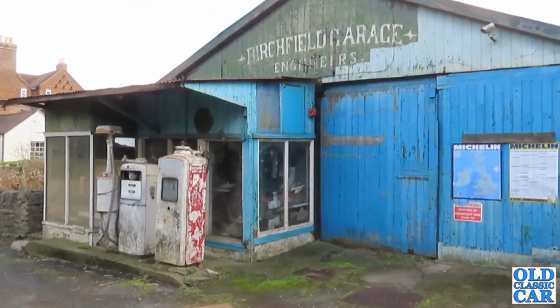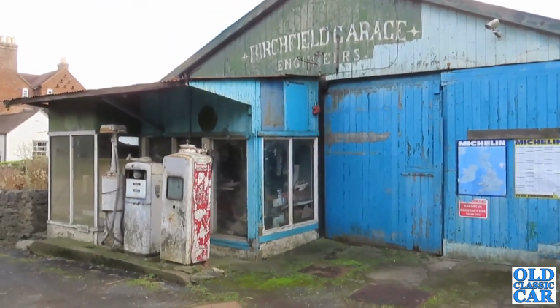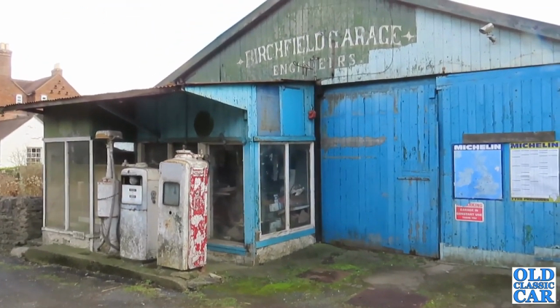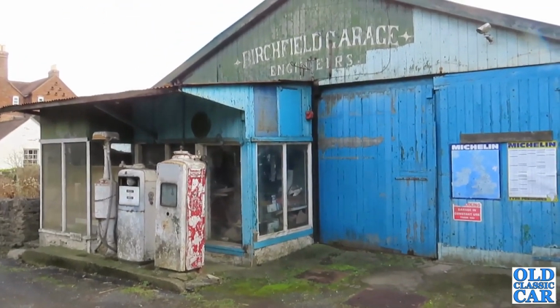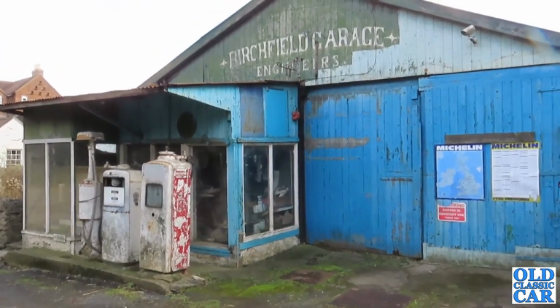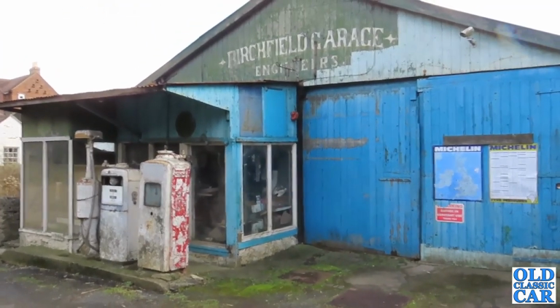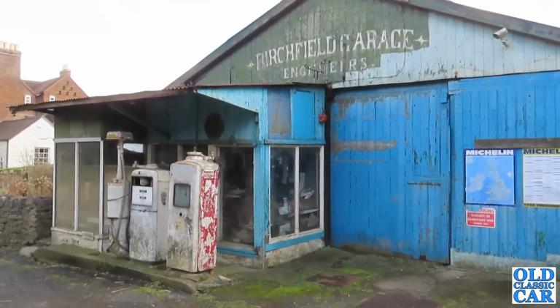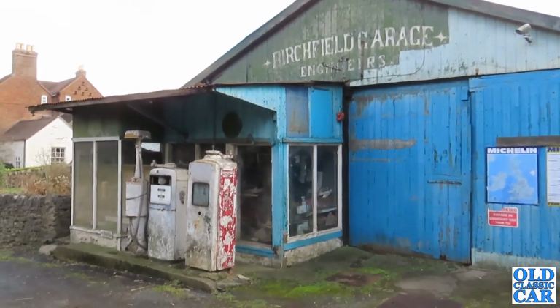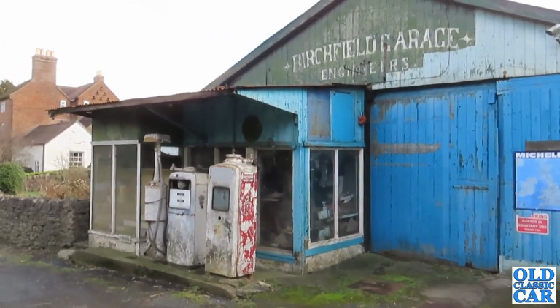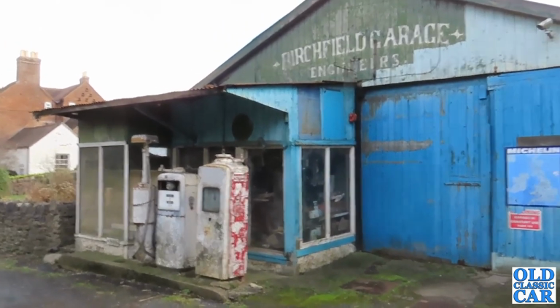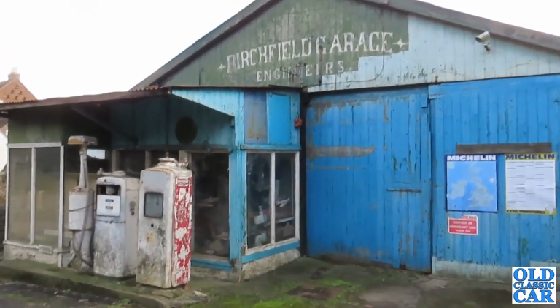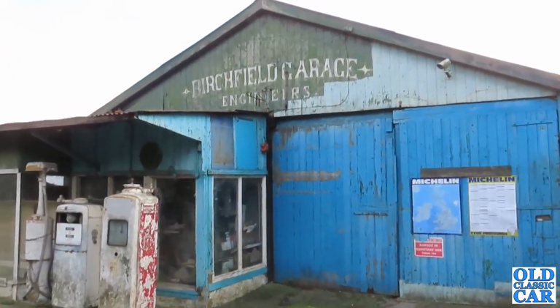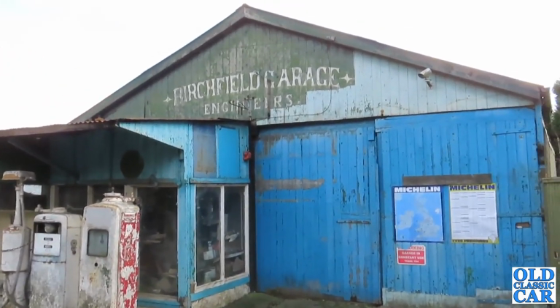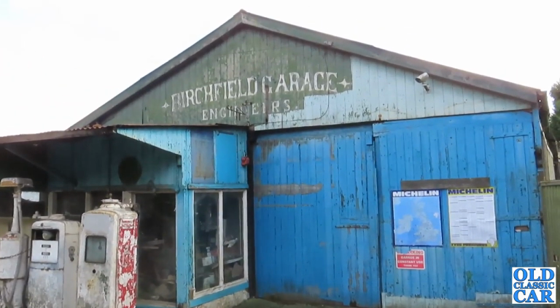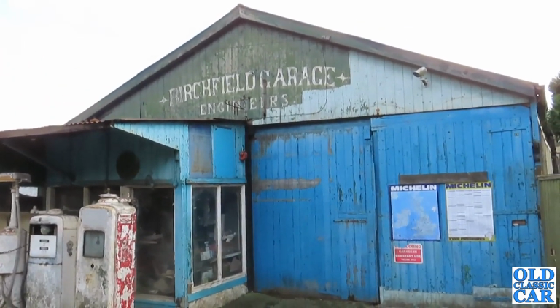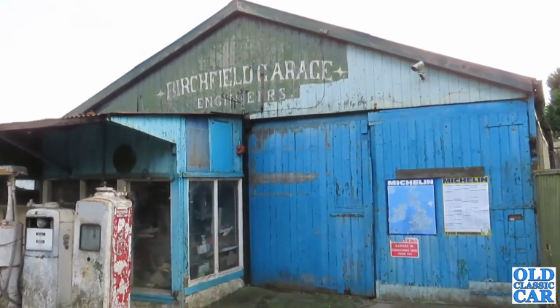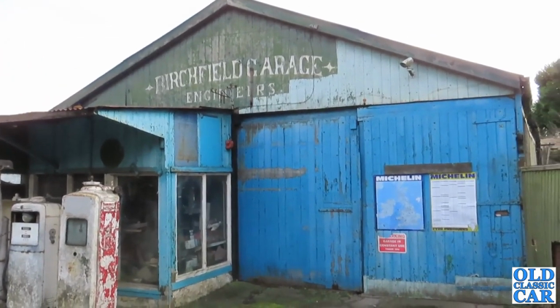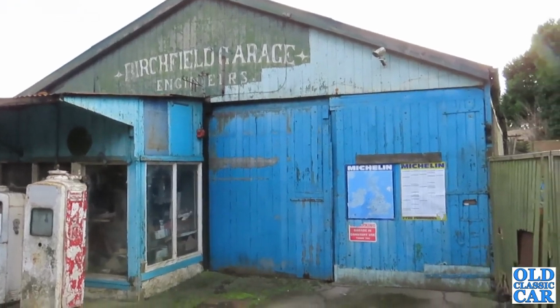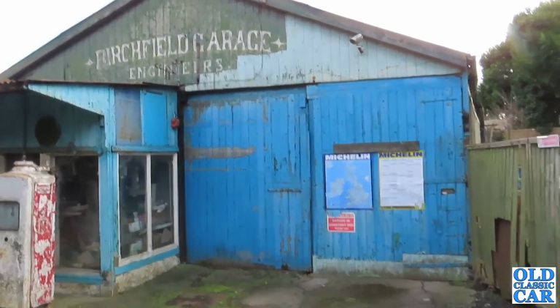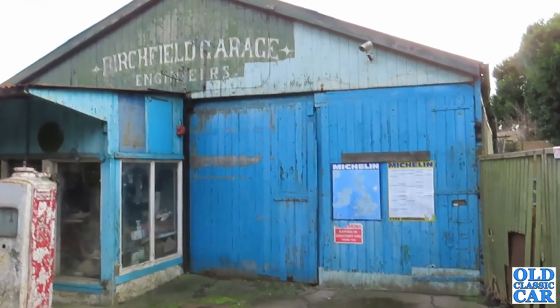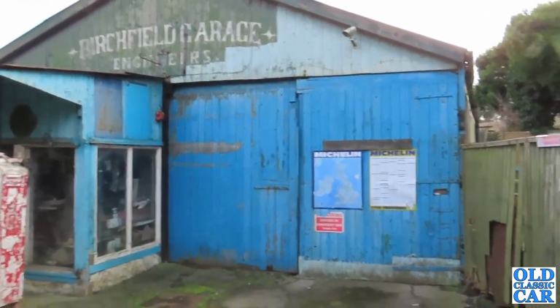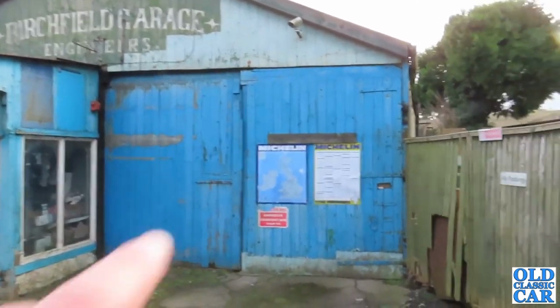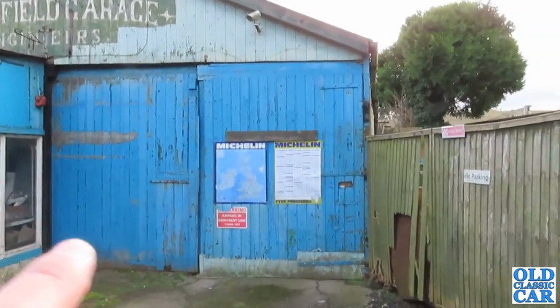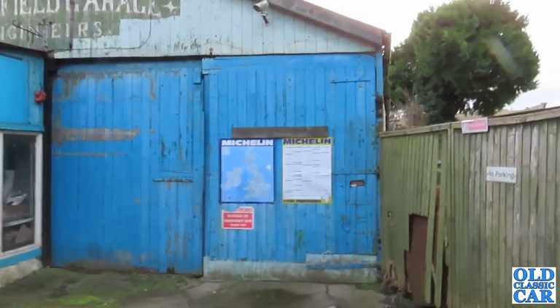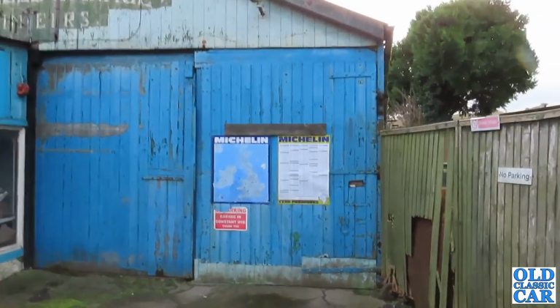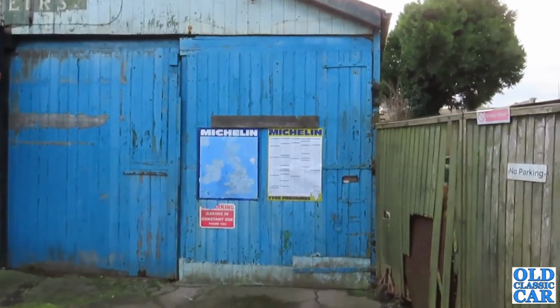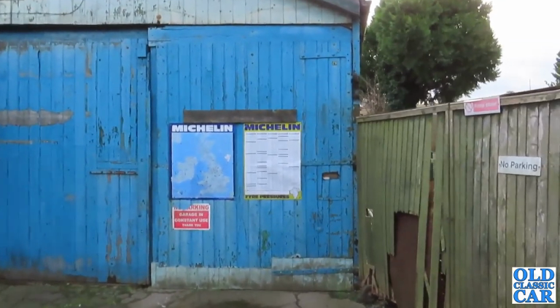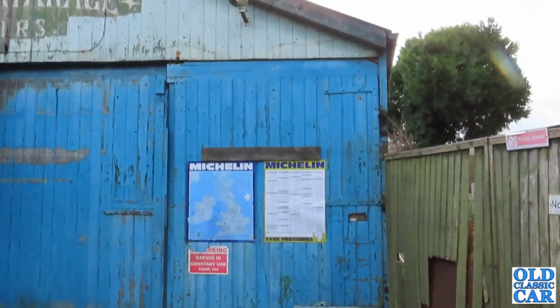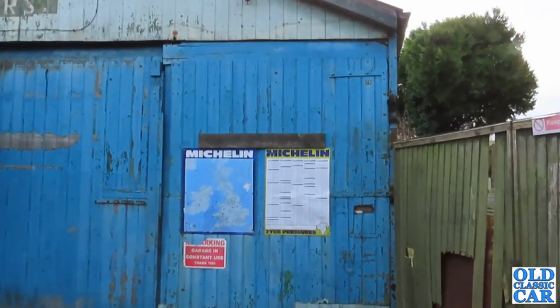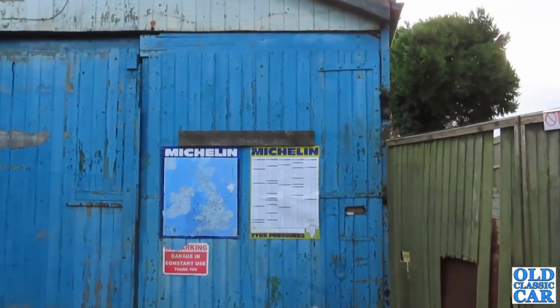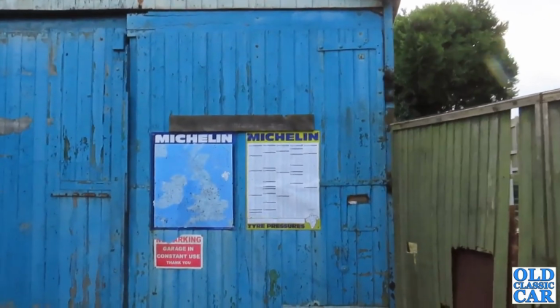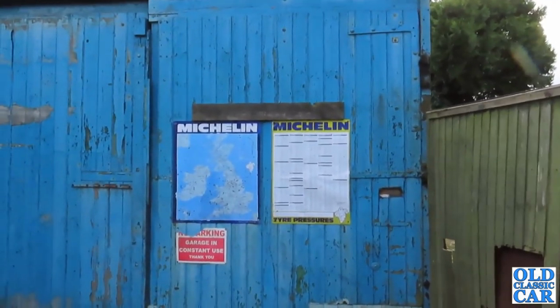We're in the small town of Much Wenlock in Shropshire and this garage has been standing here for a long, long time. It's not been used for many years. I've been looking at some of the signs here and I'm guessing probably the 1980s, looking at those signs.